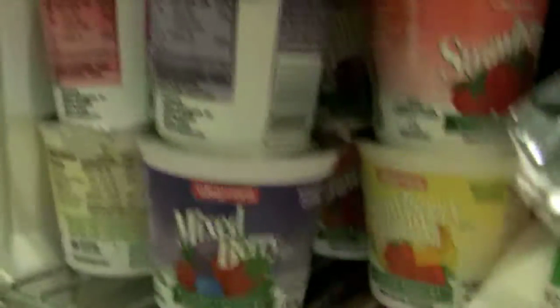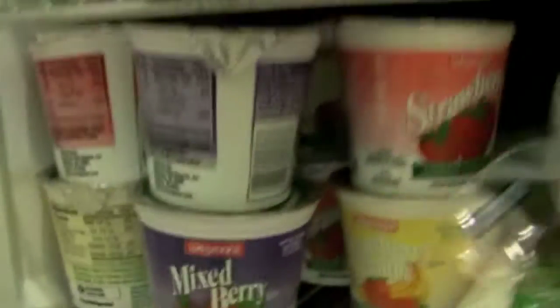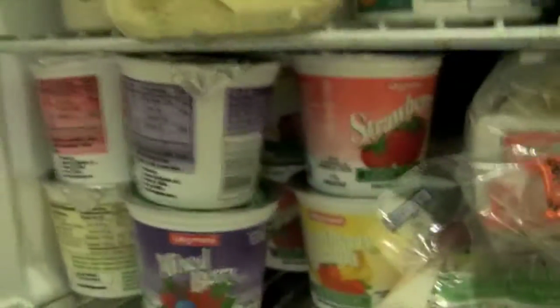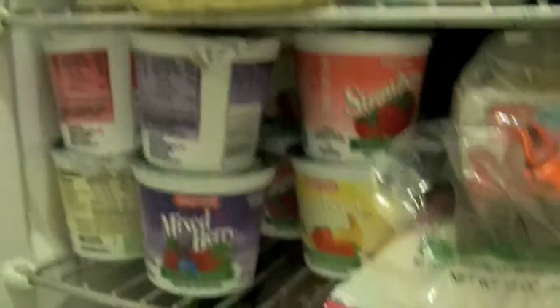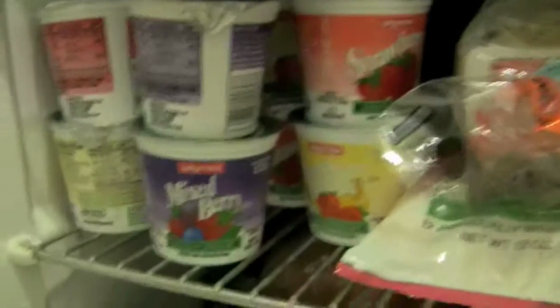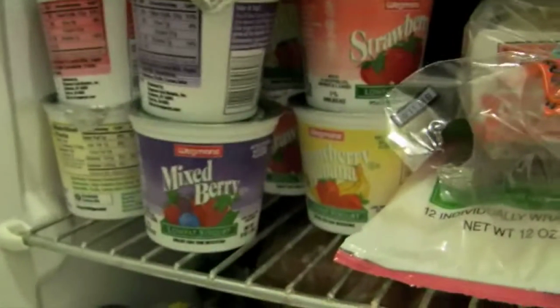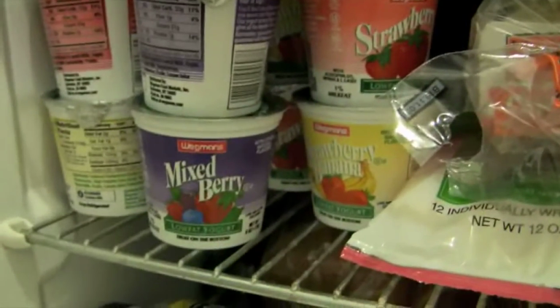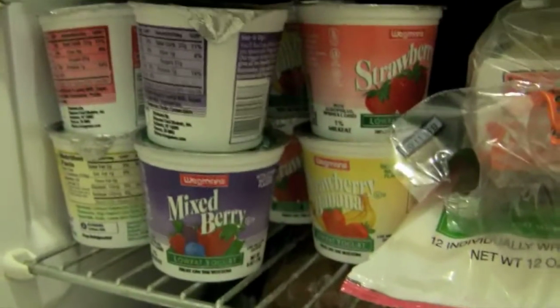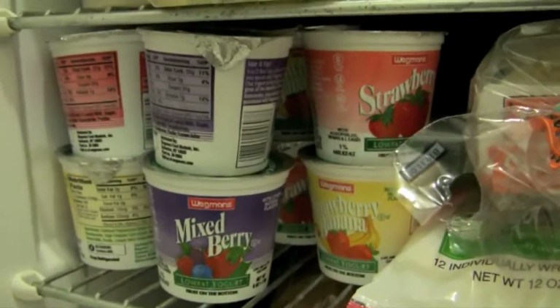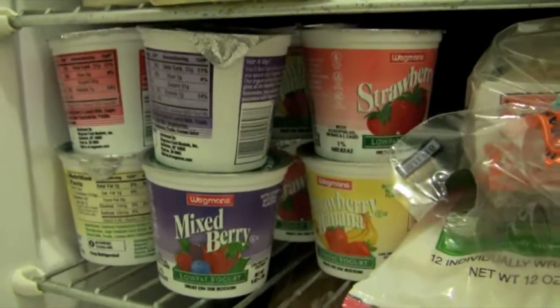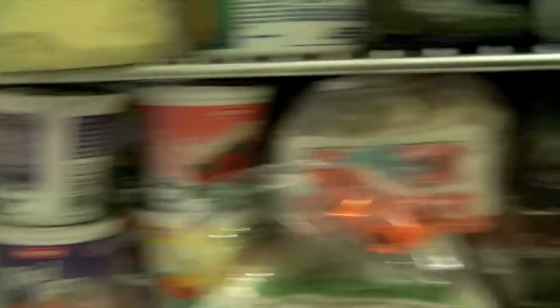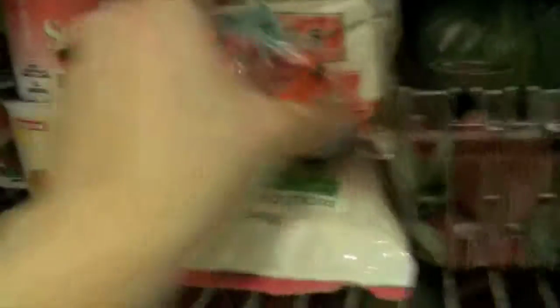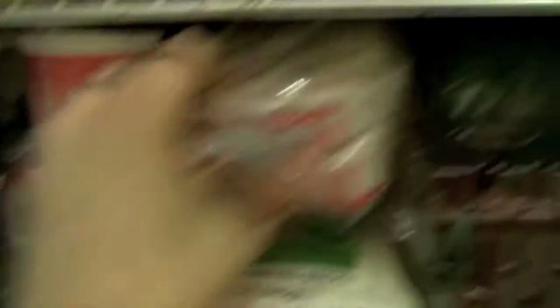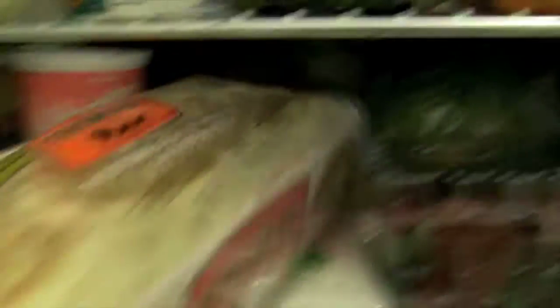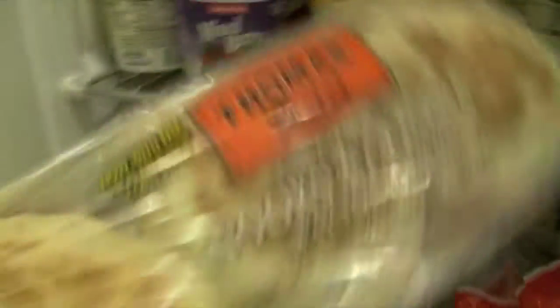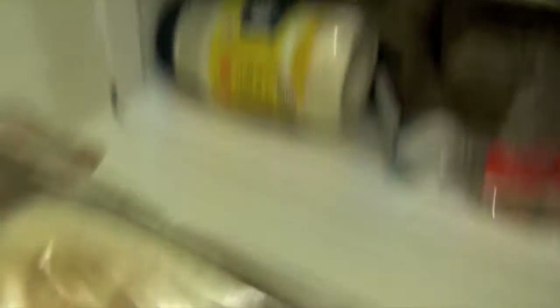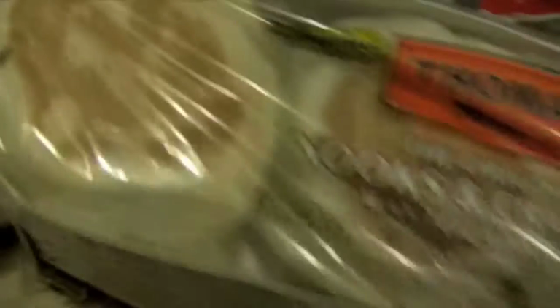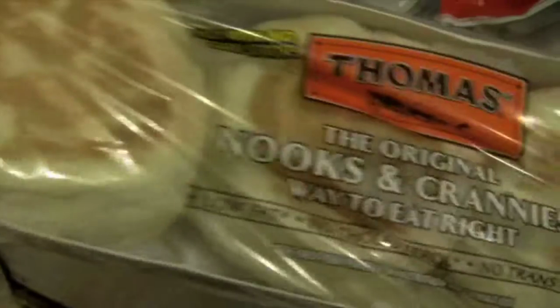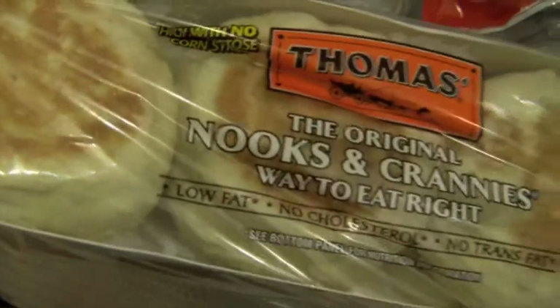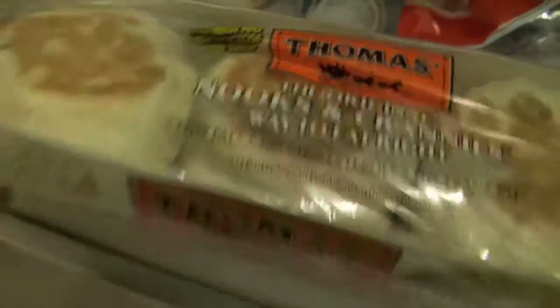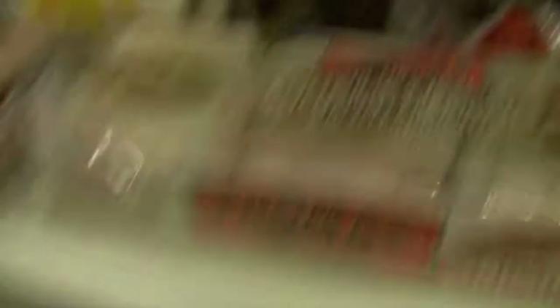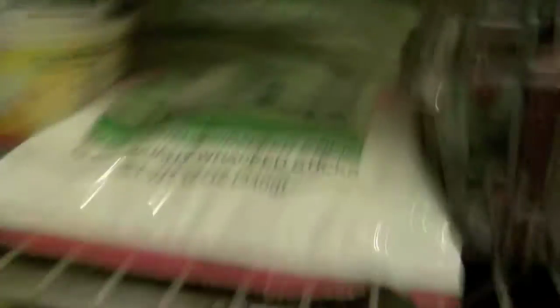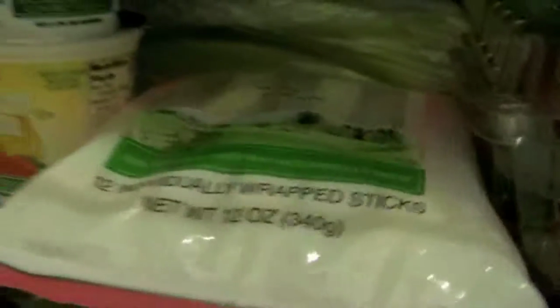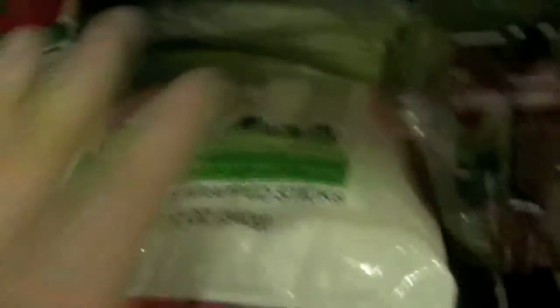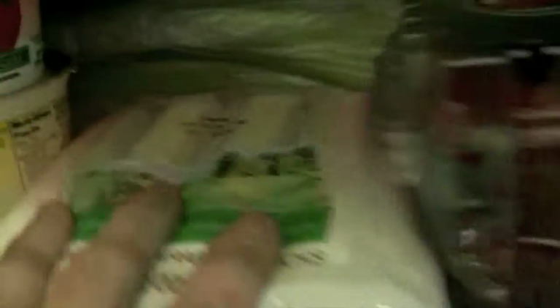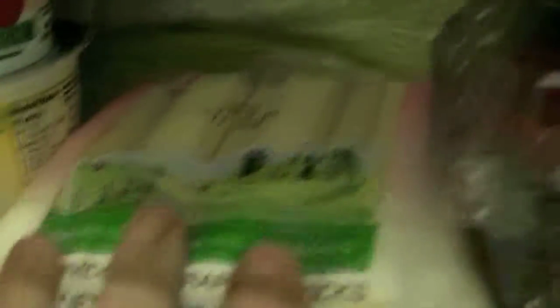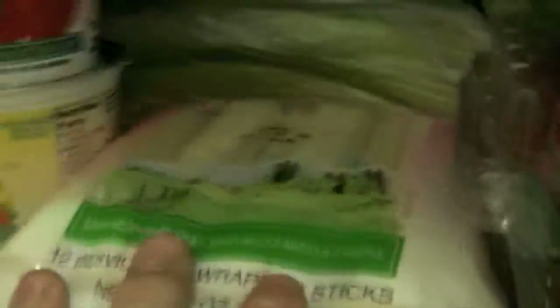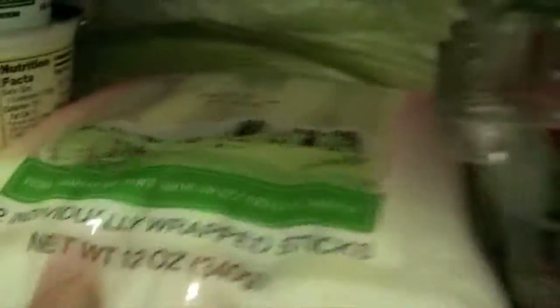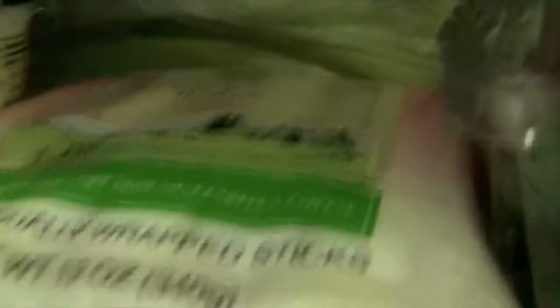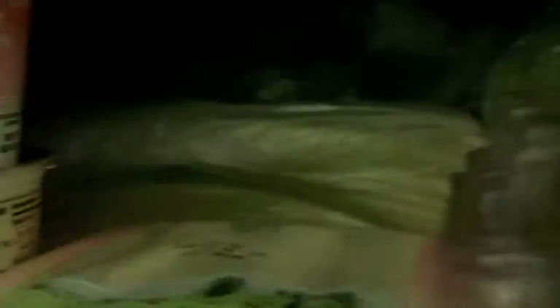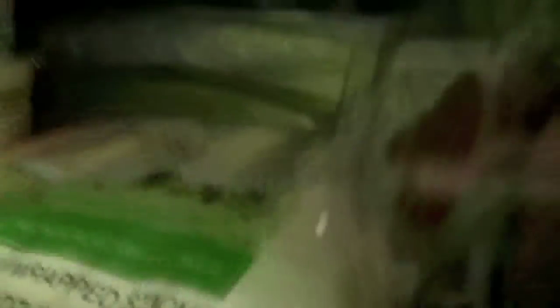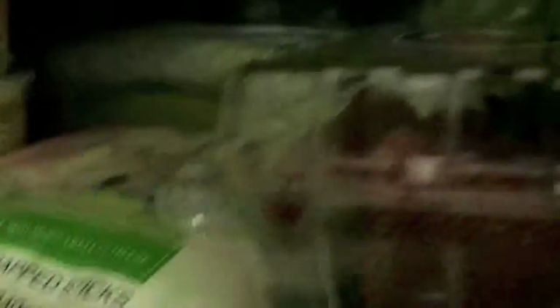I bought a bunch of yogurts because I want to start eating breakfast. And this is another breakfast thing — some English muffins, which are great. Thomas English muffins. Some cheese sticks because I want to start making my lunches and bring them, because it's cheaper.